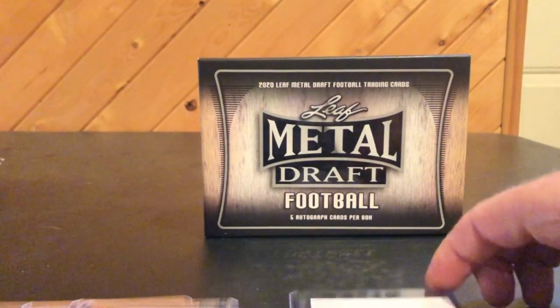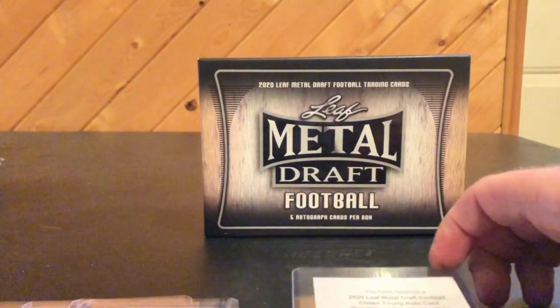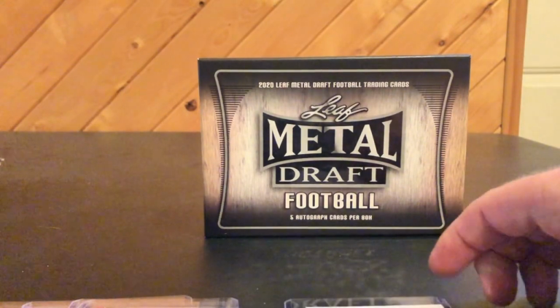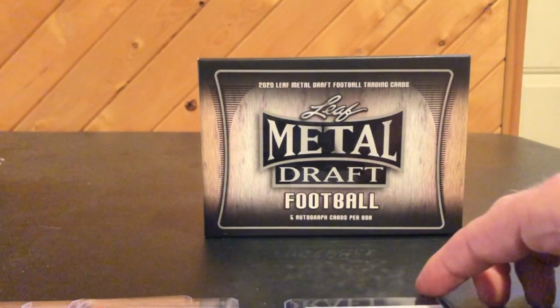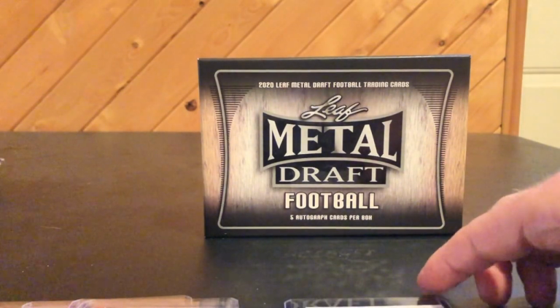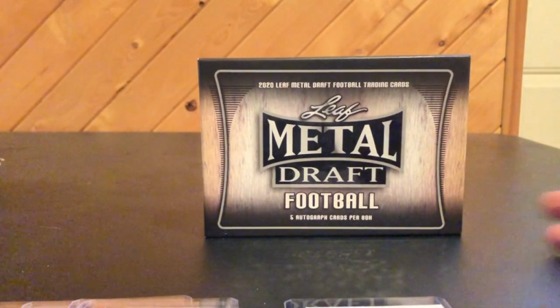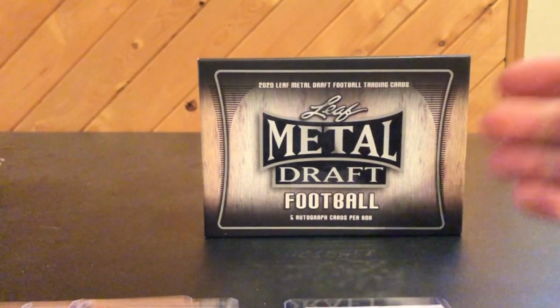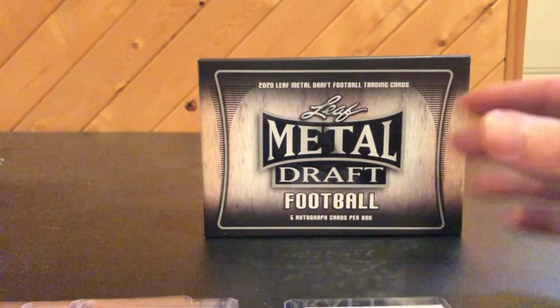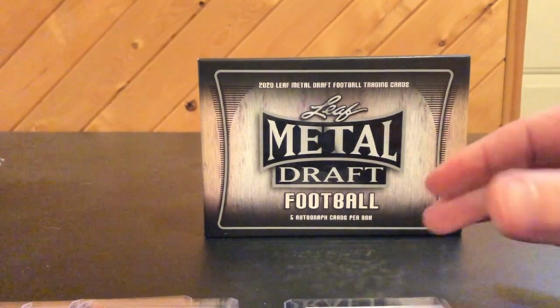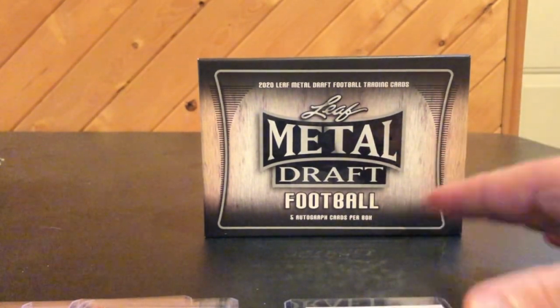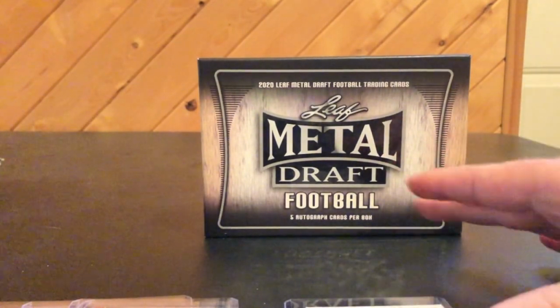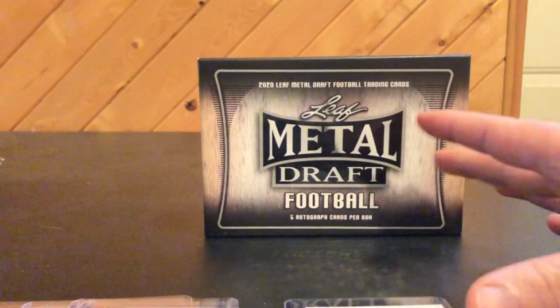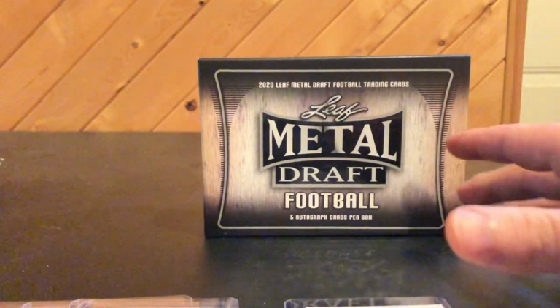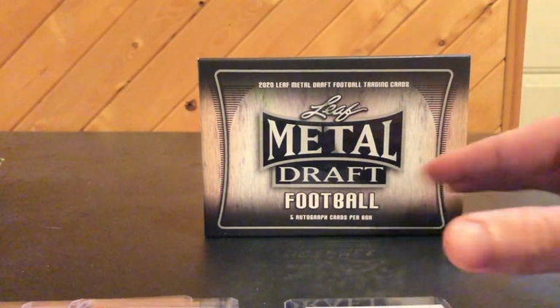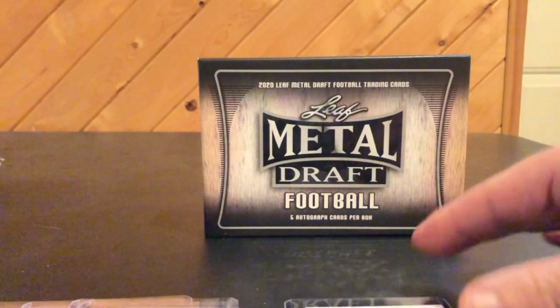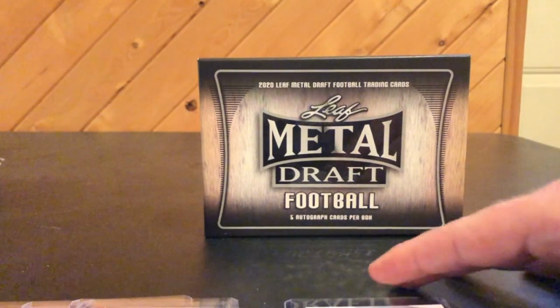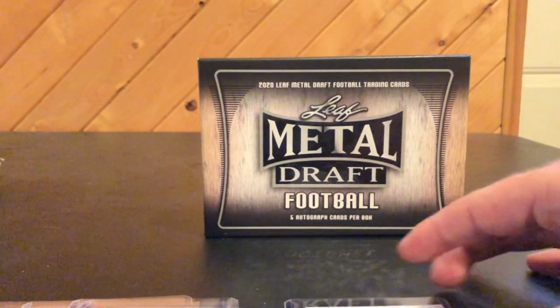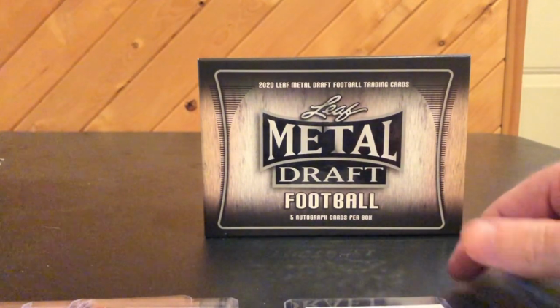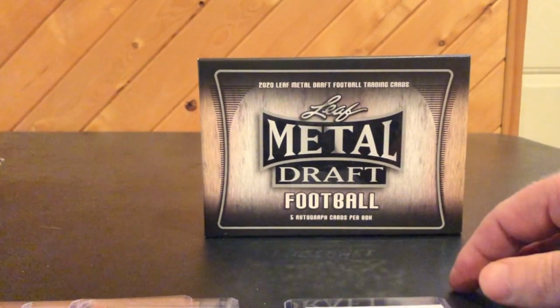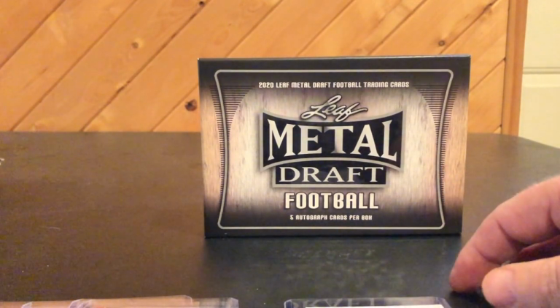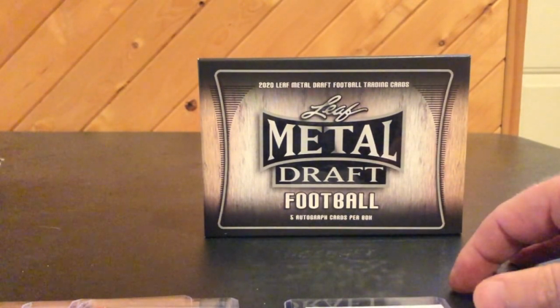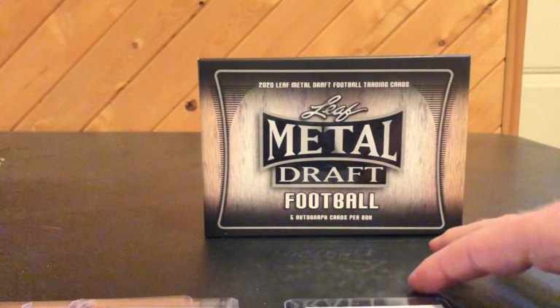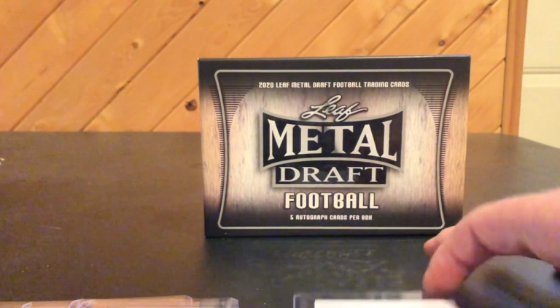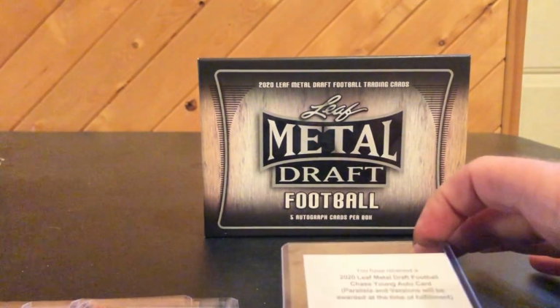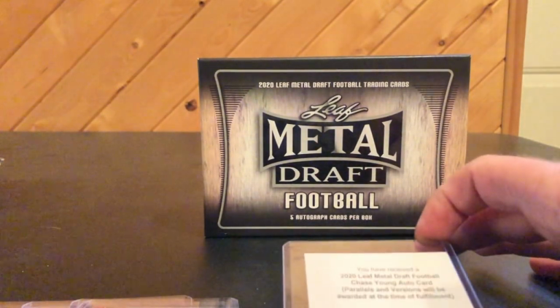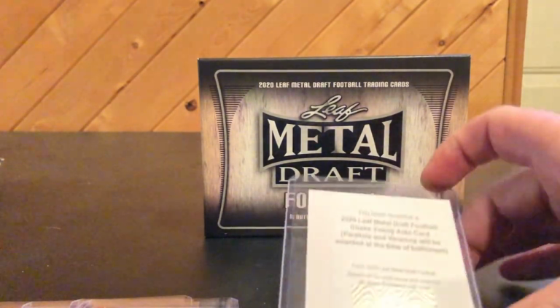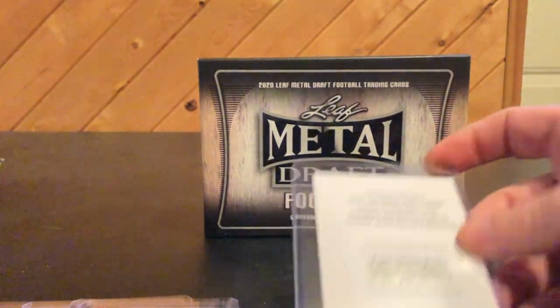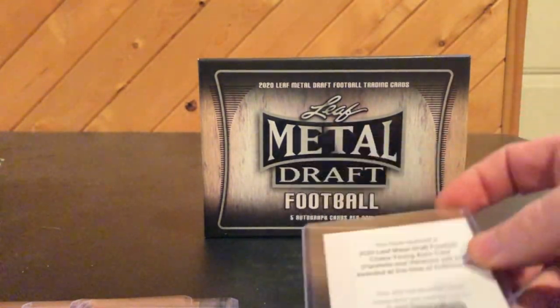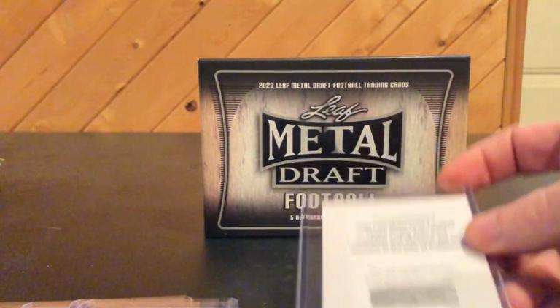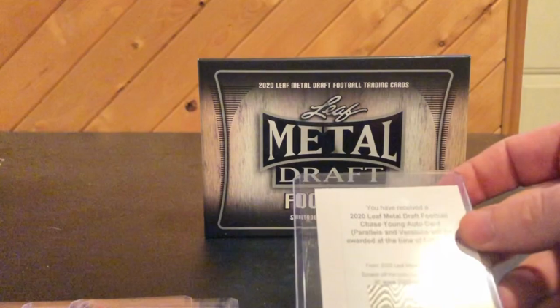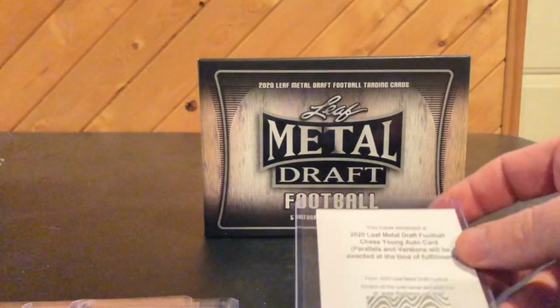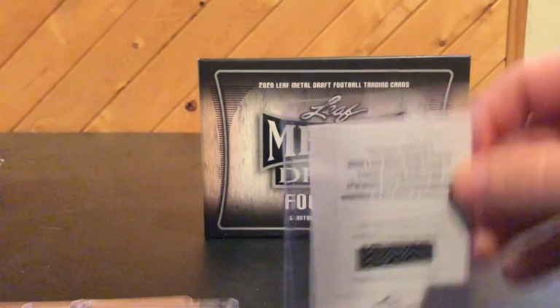I got all my Leaf redemptions in, and I've got a little video with a little side story regarding Leaf redemptions that I'm going to put out soon.